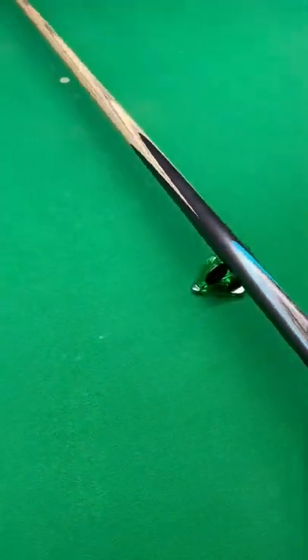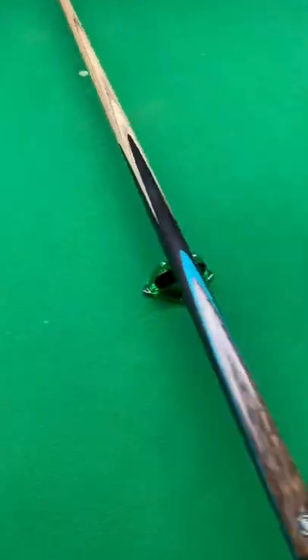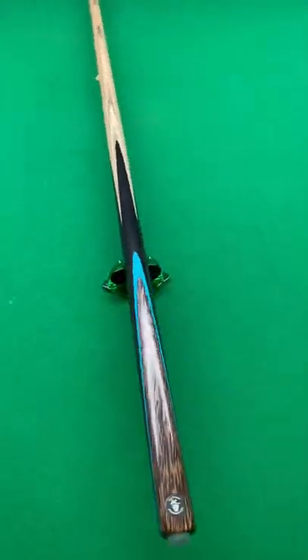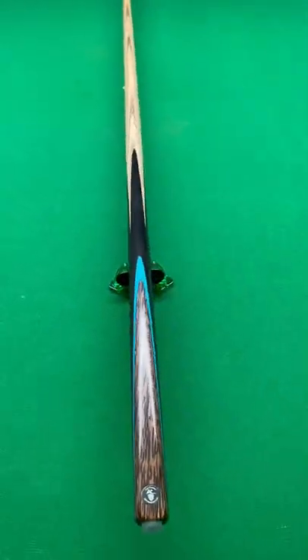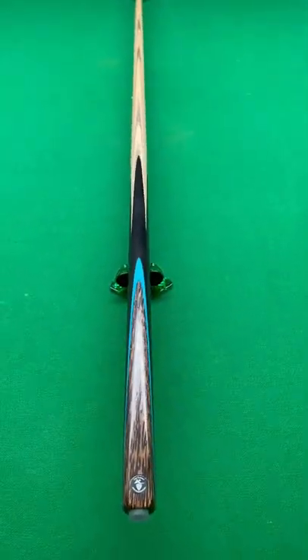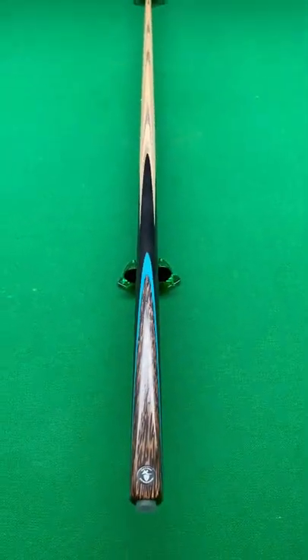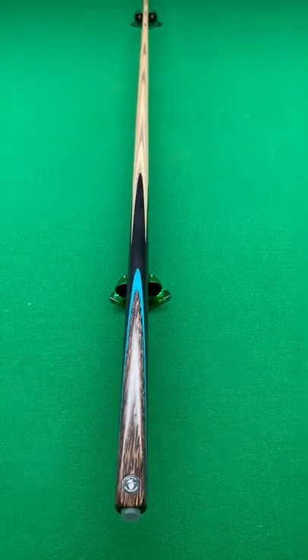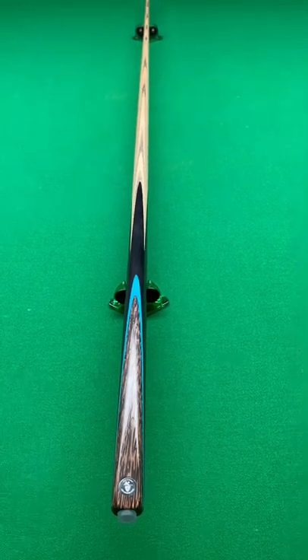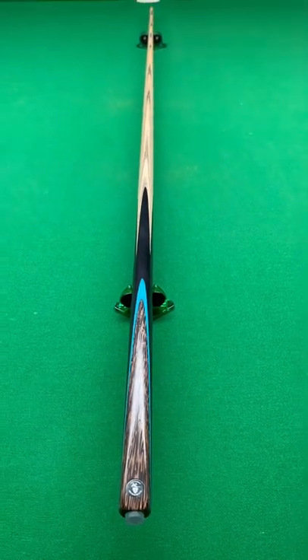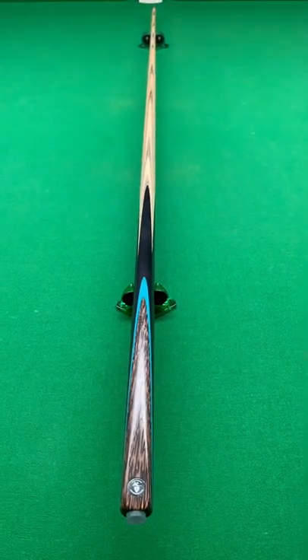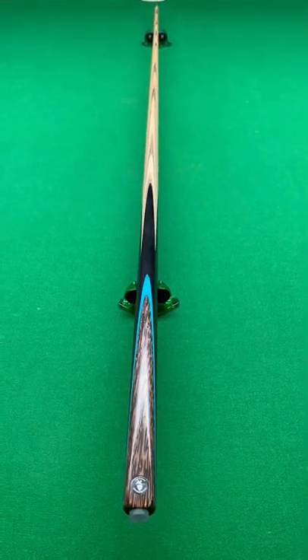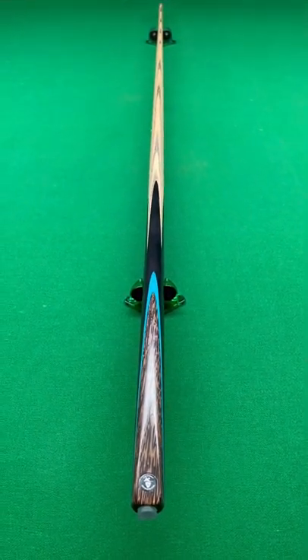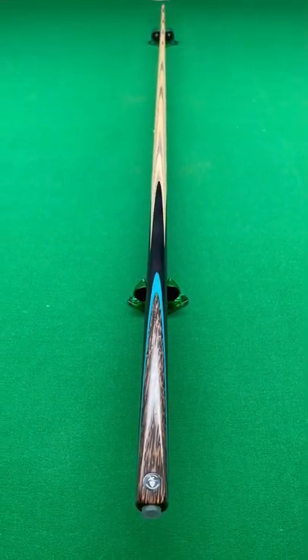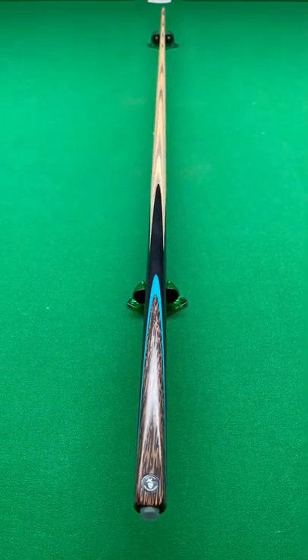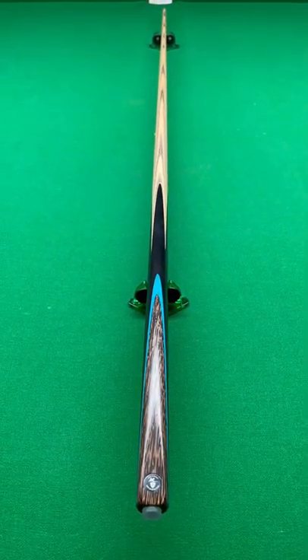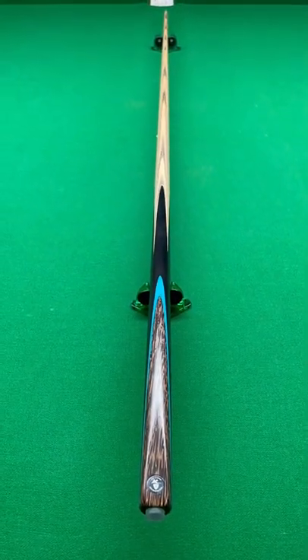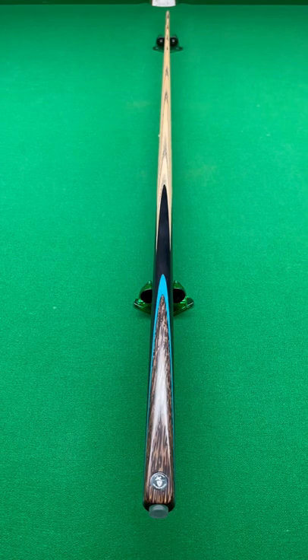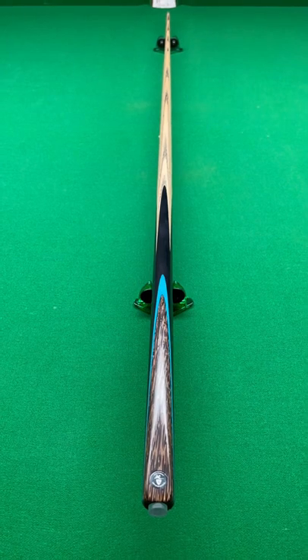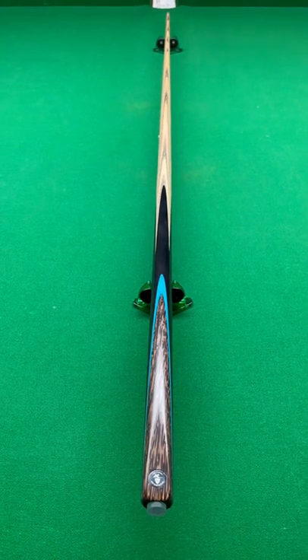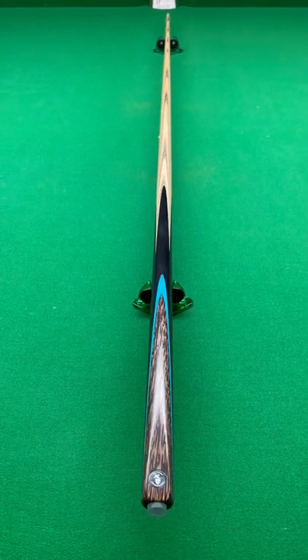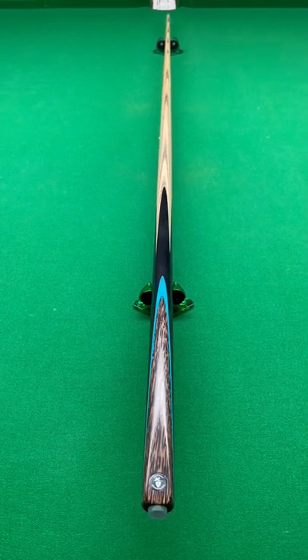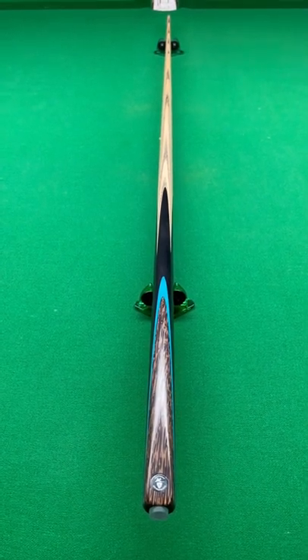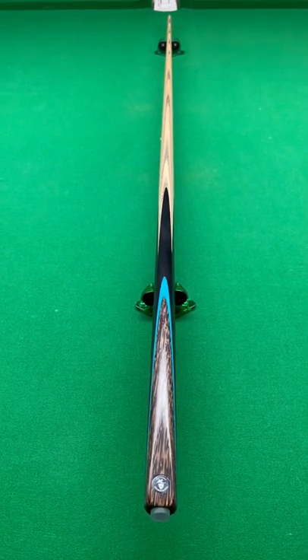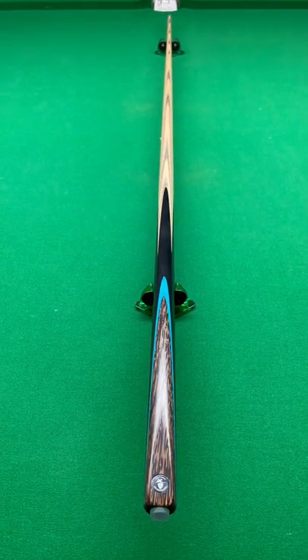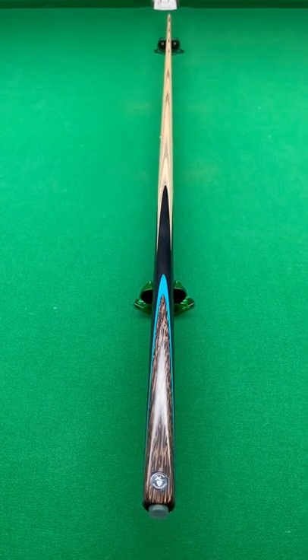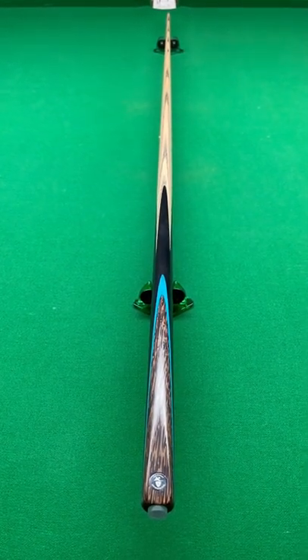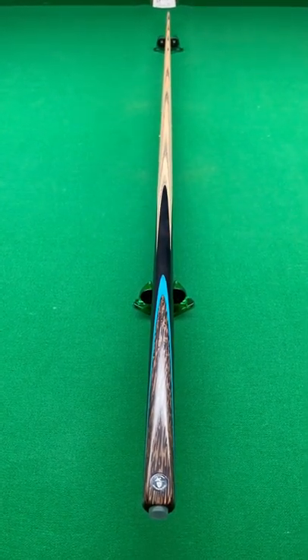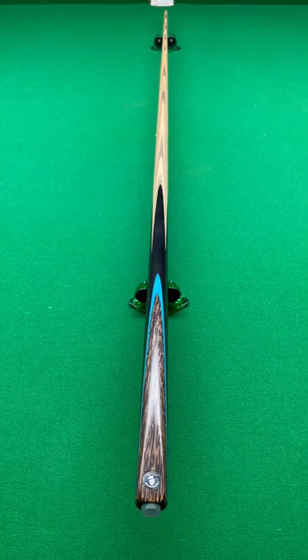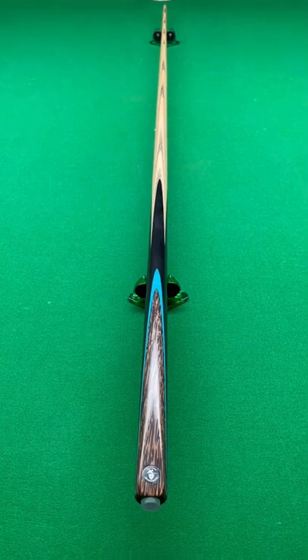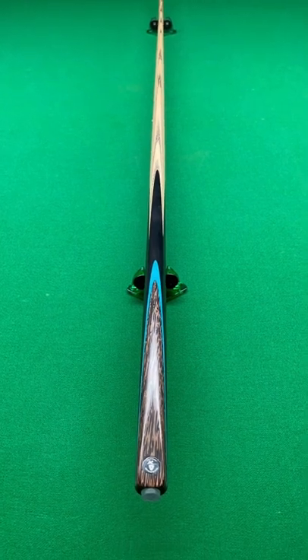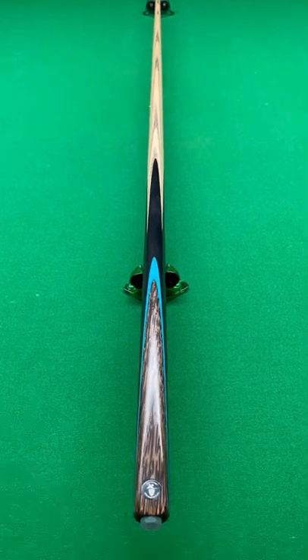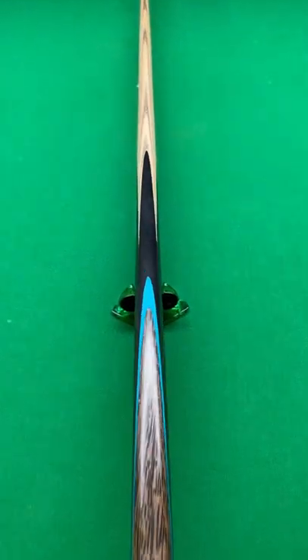I'm using the US ash of course, and the length on this one is 57 inches with a ferrule size of 9.6. The weight is 18.83 with a butt diameter of 29.54, and the balance point of this cue is at 17.1 inches.